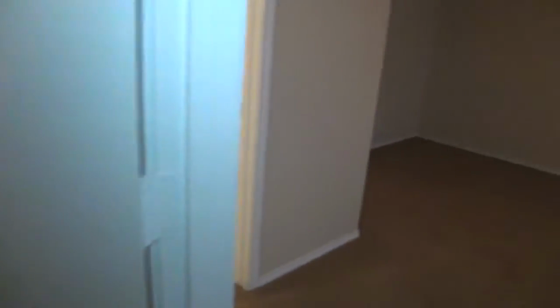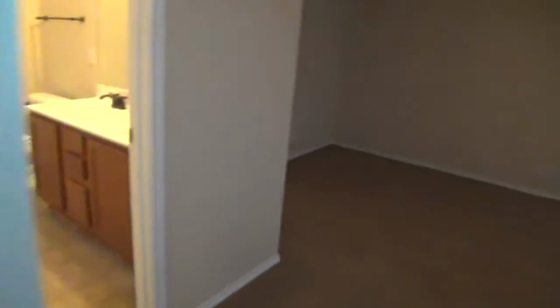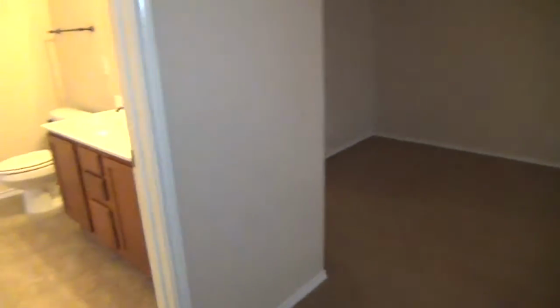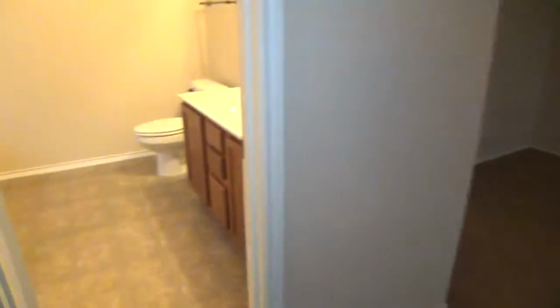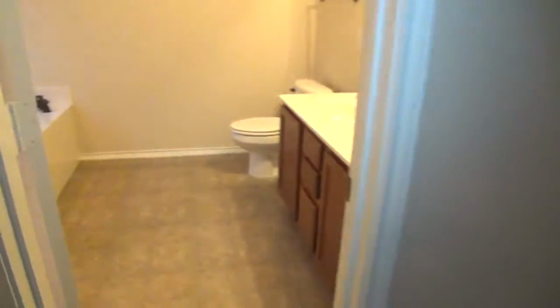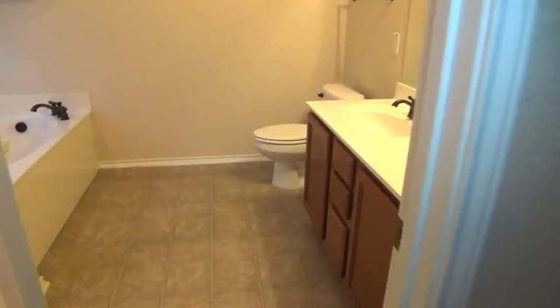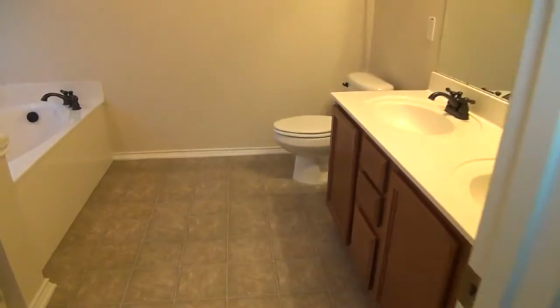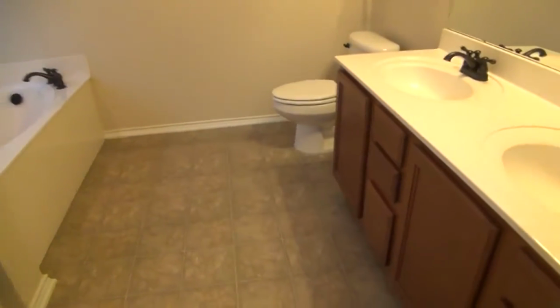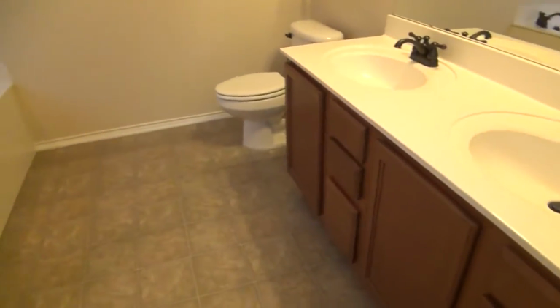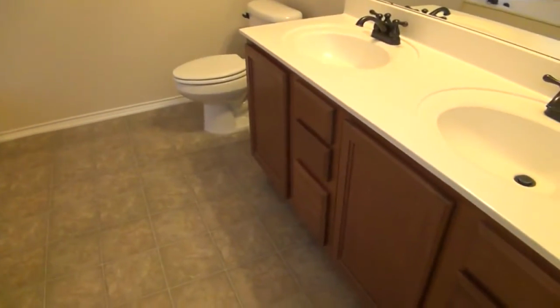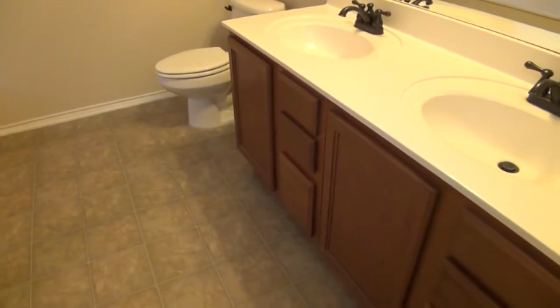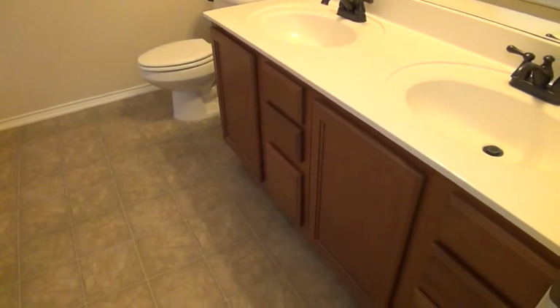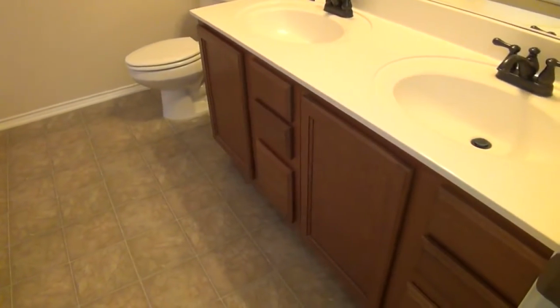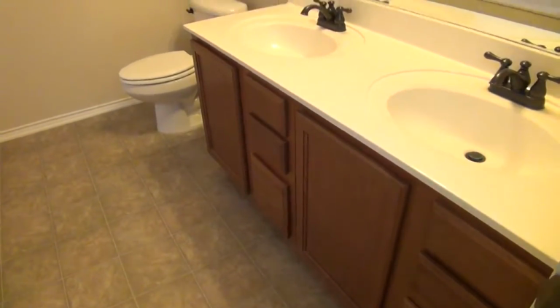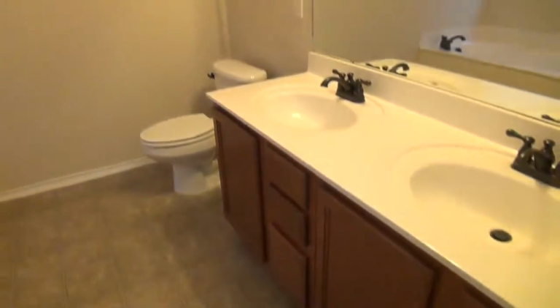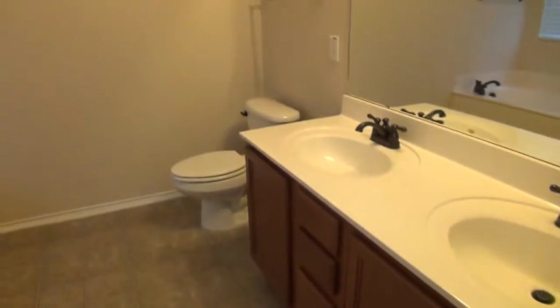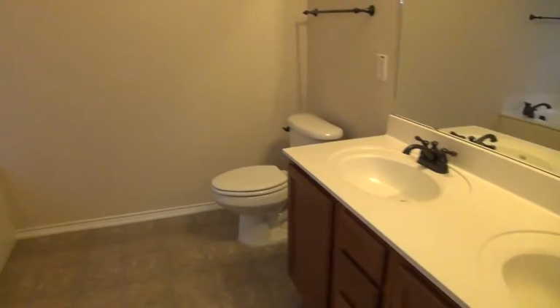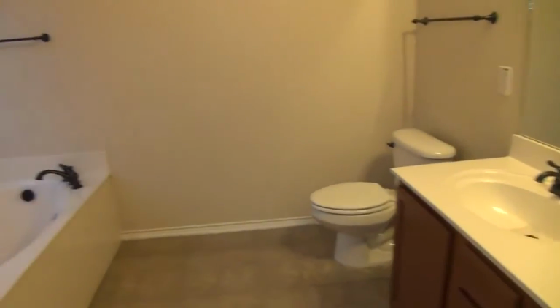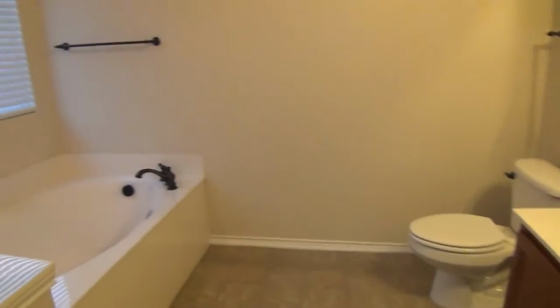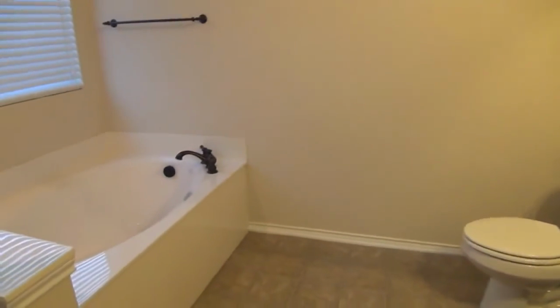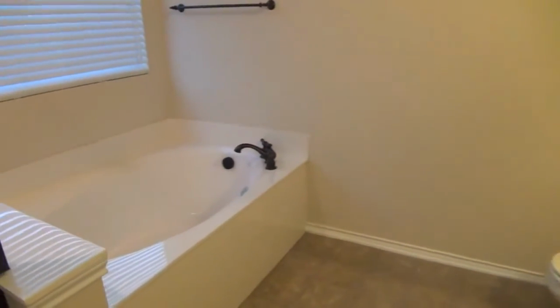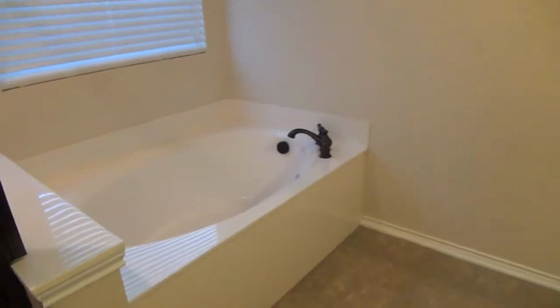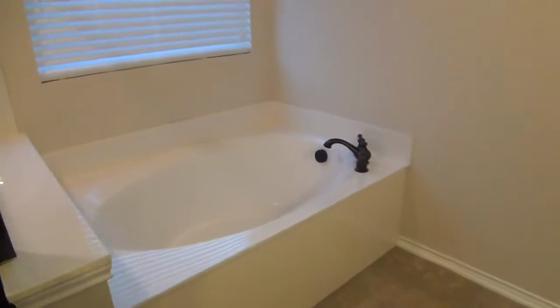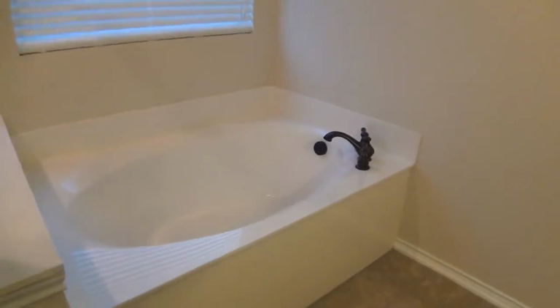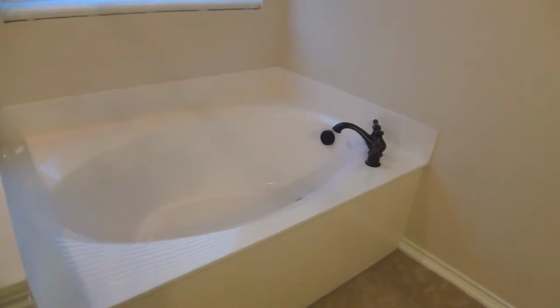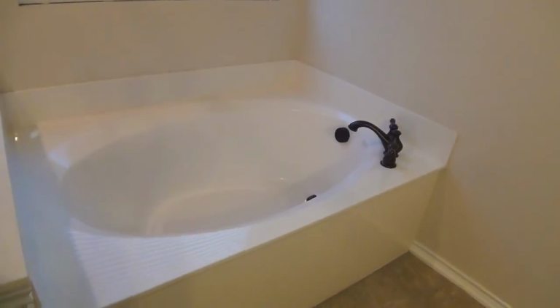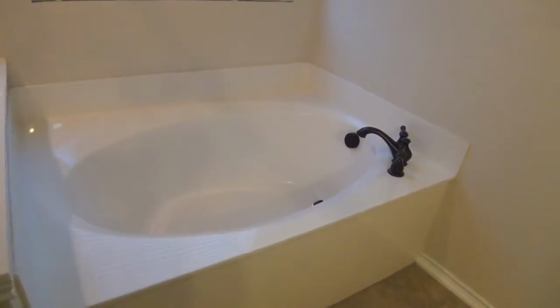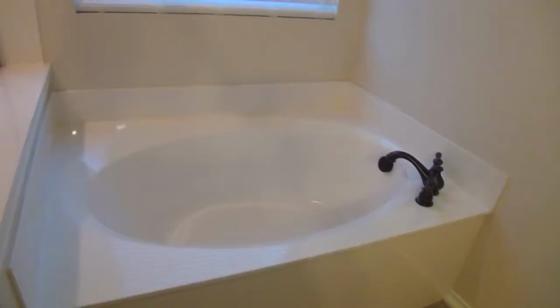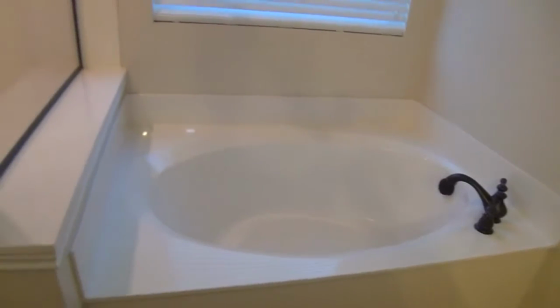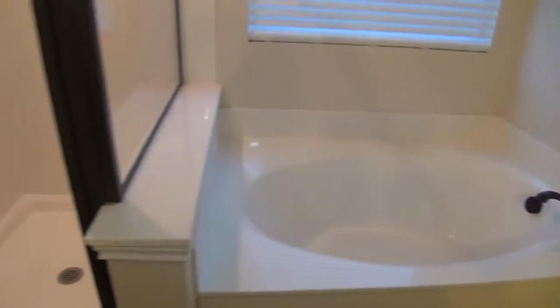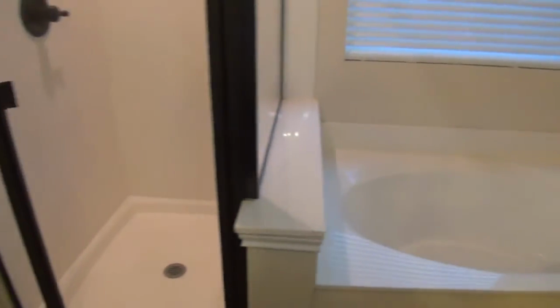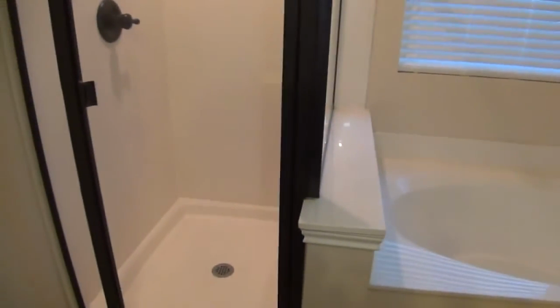And then finally we have the master bathroom — a nice size bathroom. Got dual sinks, your commode, a very nice size garden tub great for relaxing, and a stand-up shower.